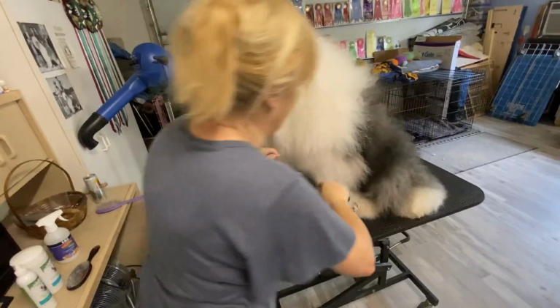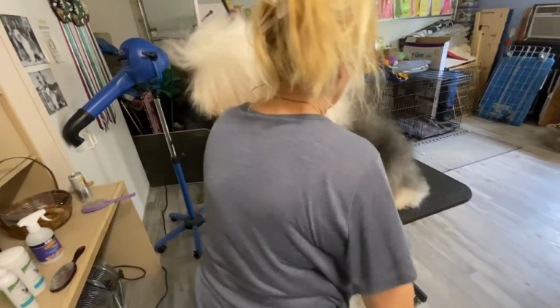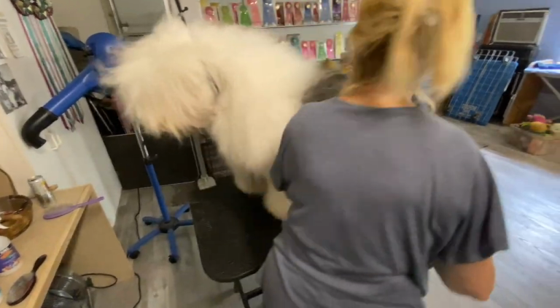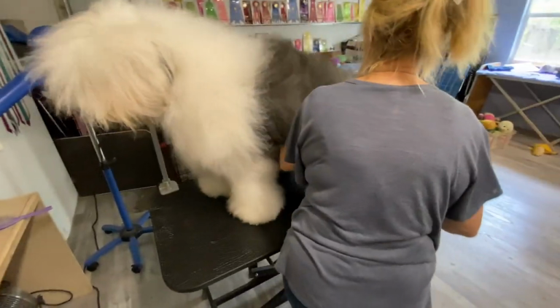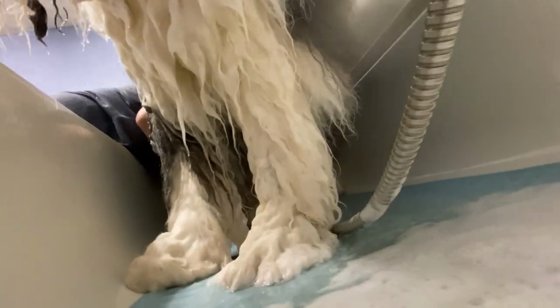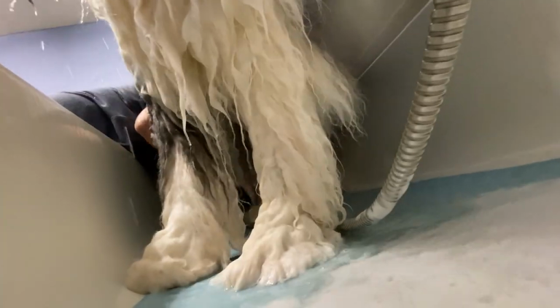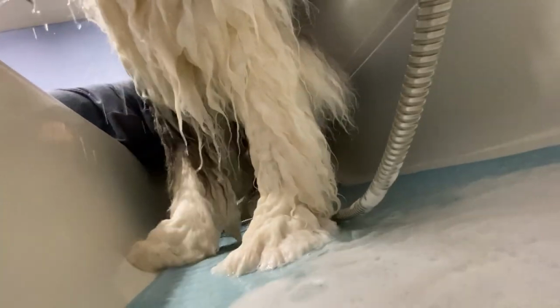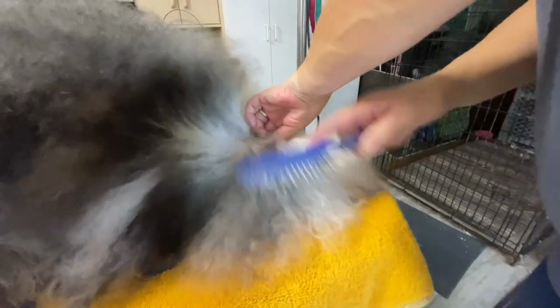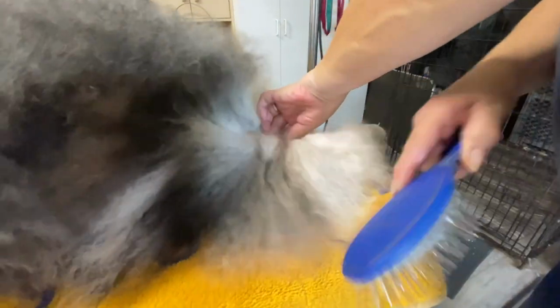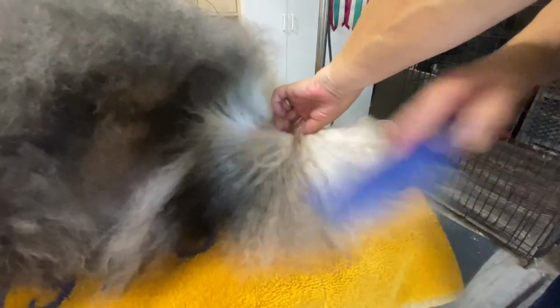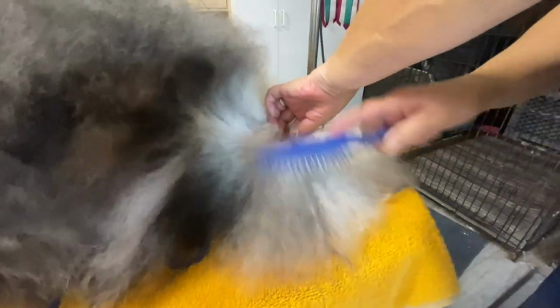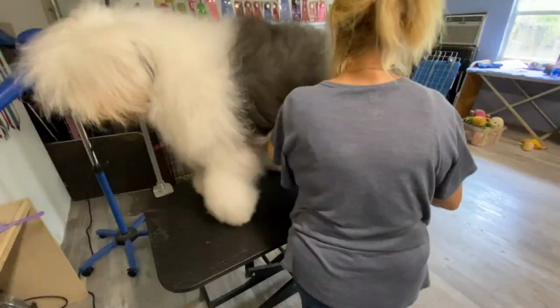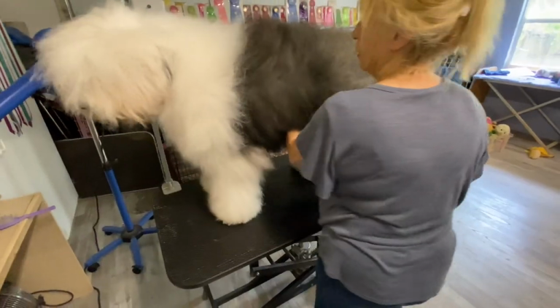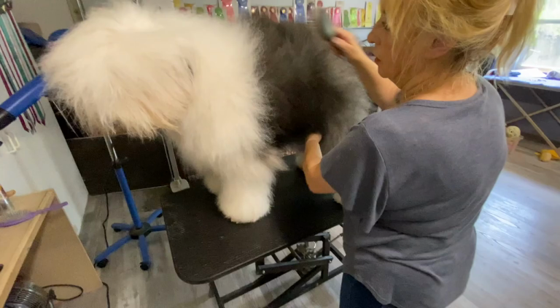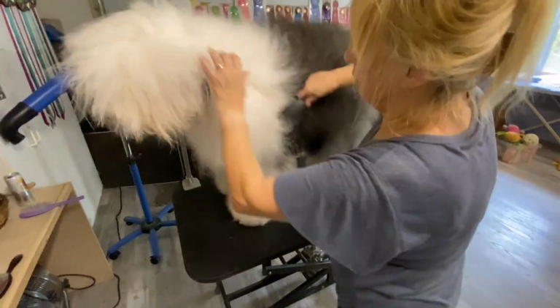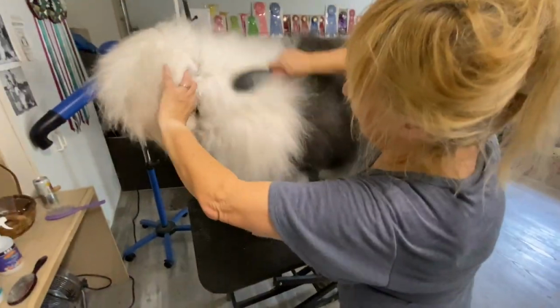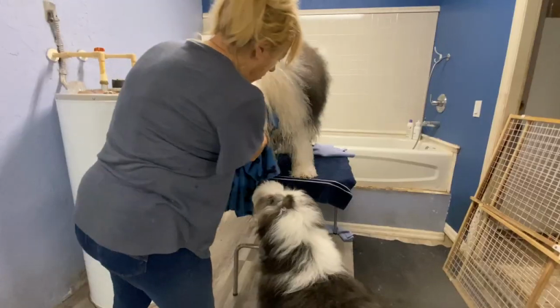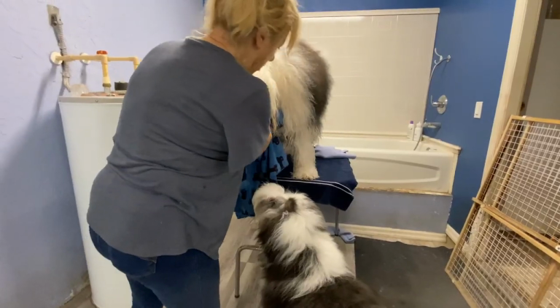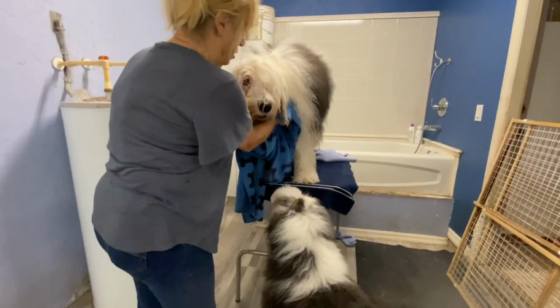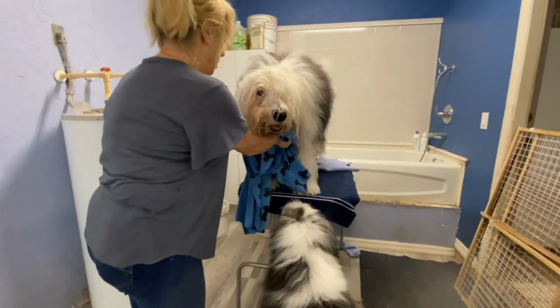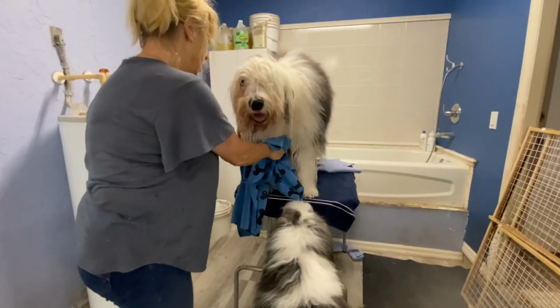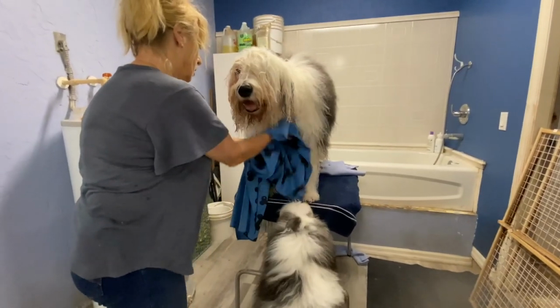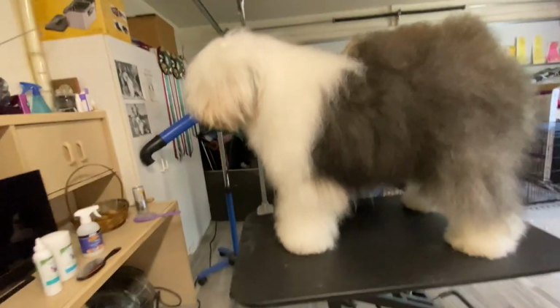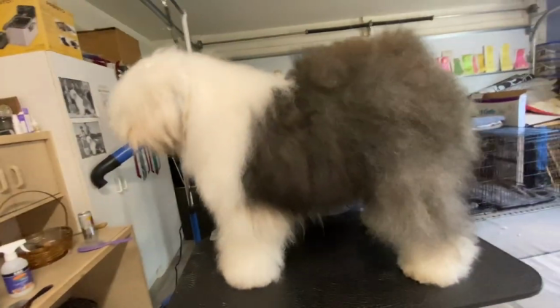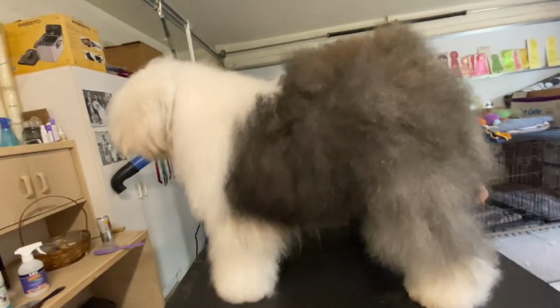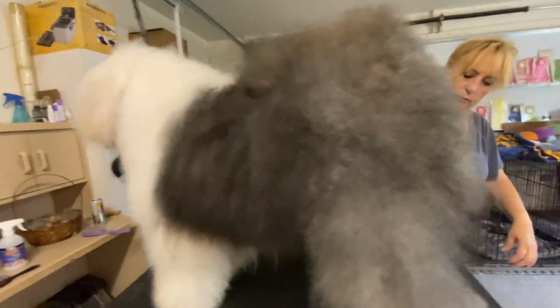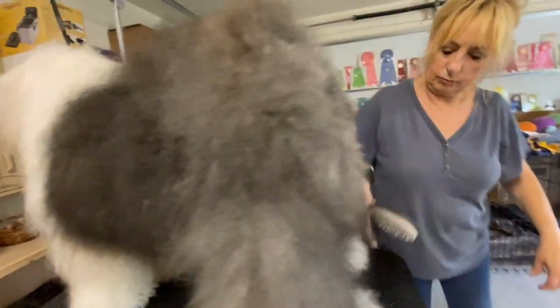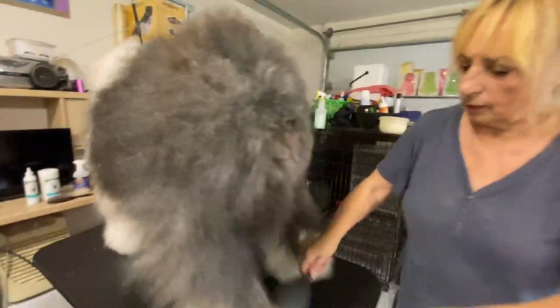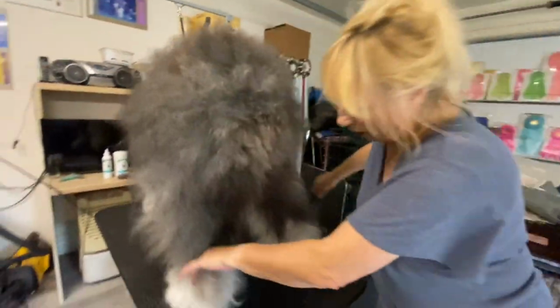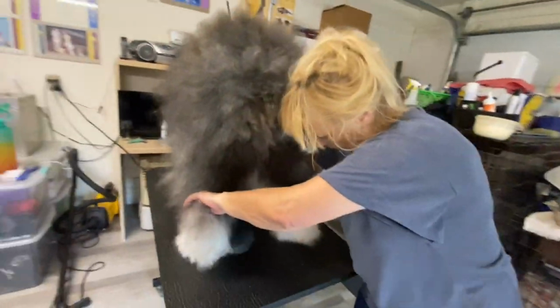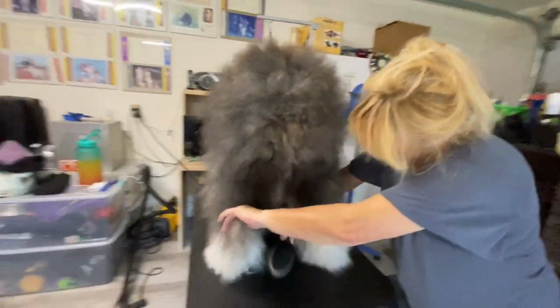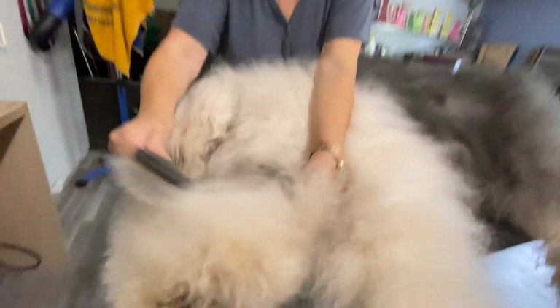To fully brush out, bathe the whites, and dry an old English sheepdog is about three hours. To bathe and dry the entire dog? That's an entire day's affair.